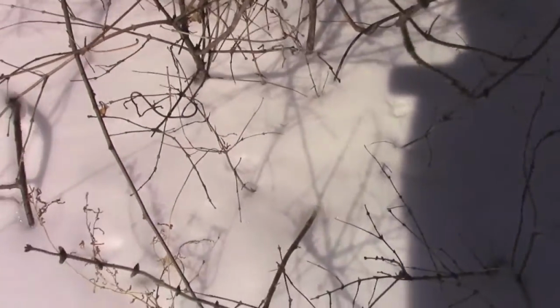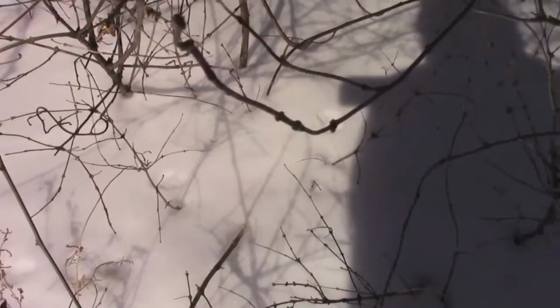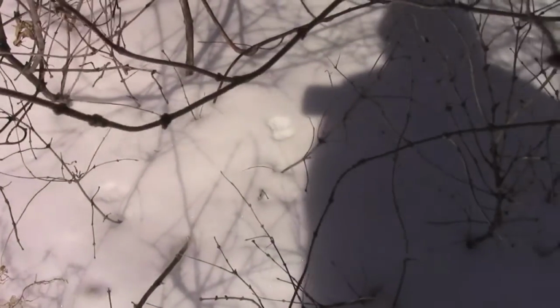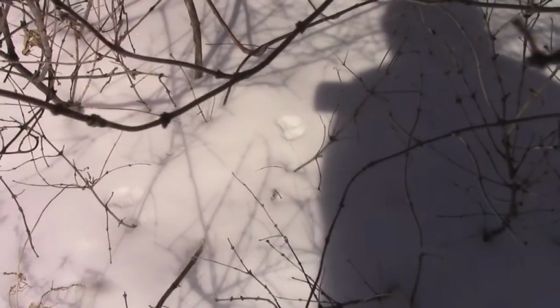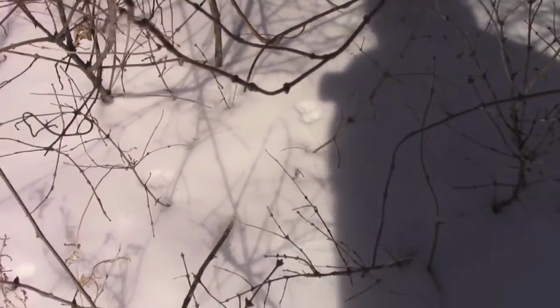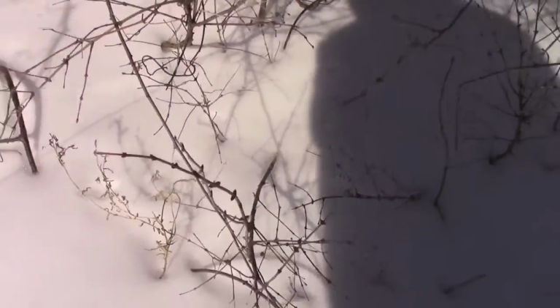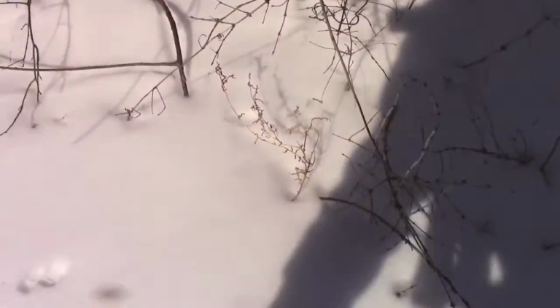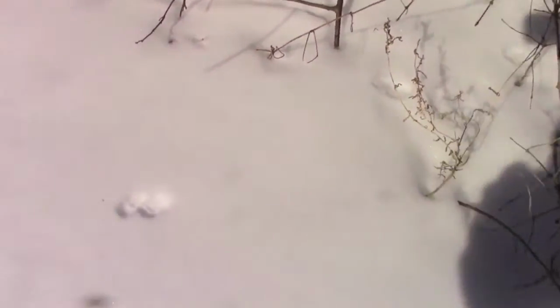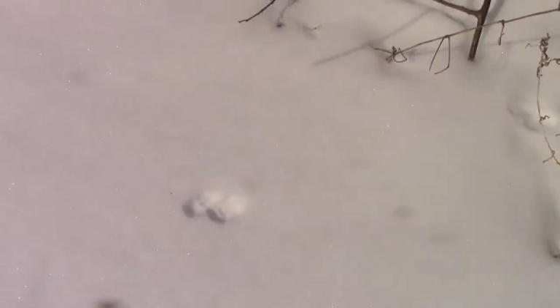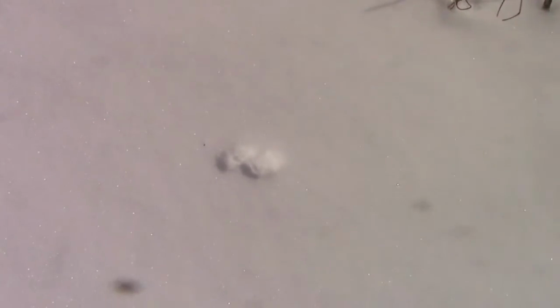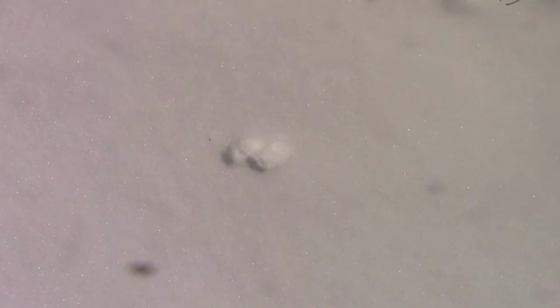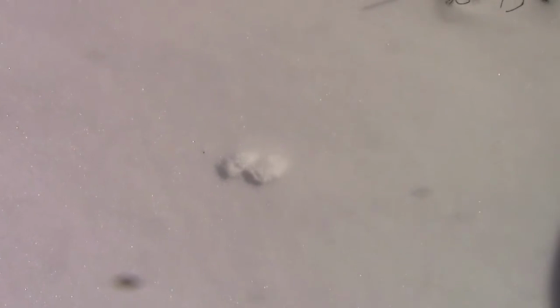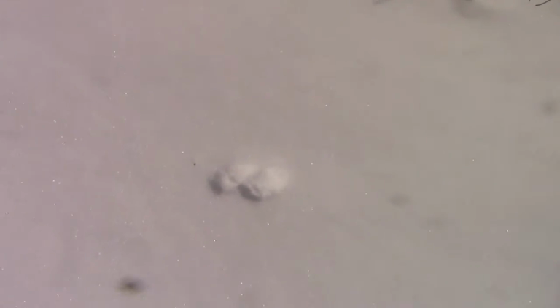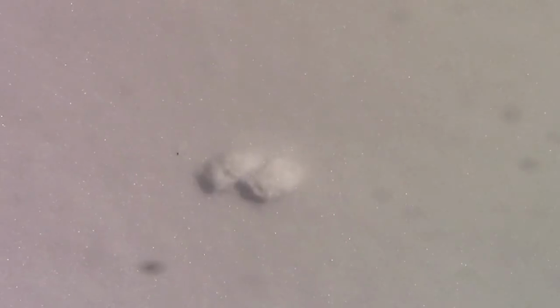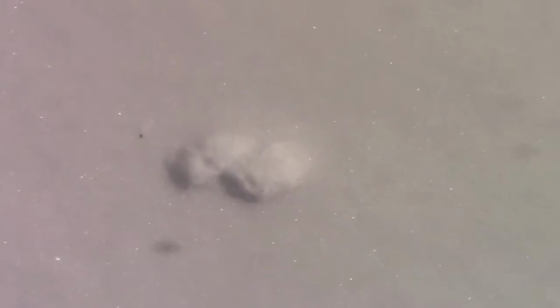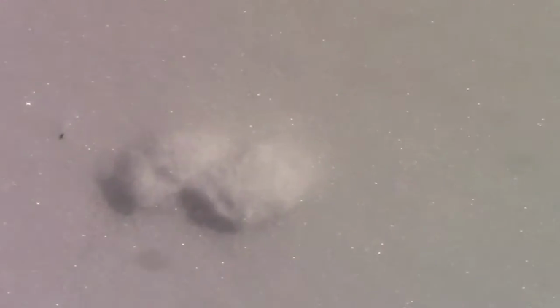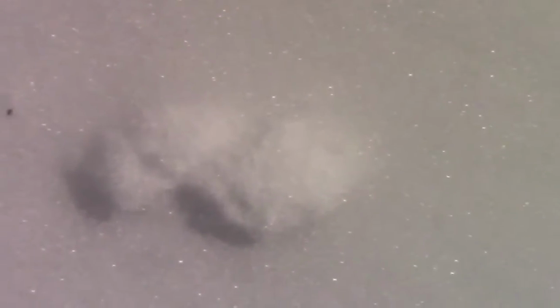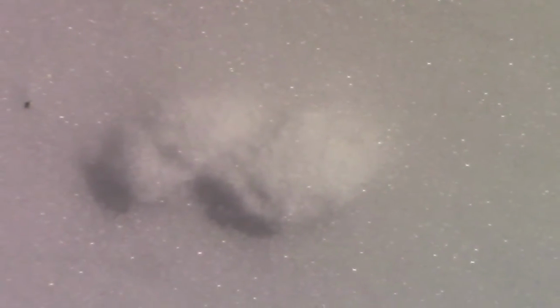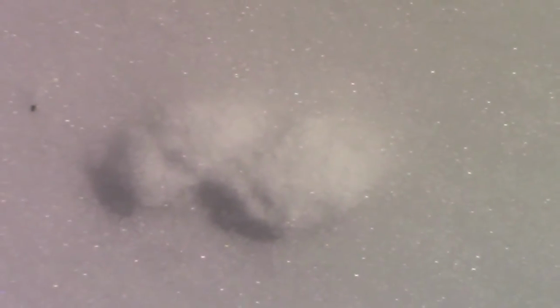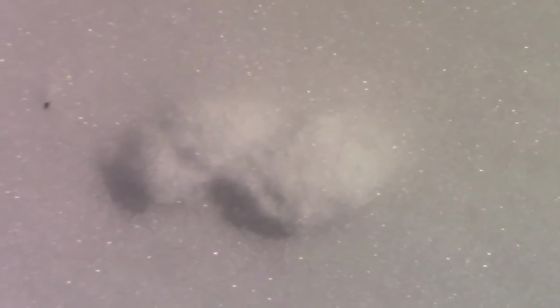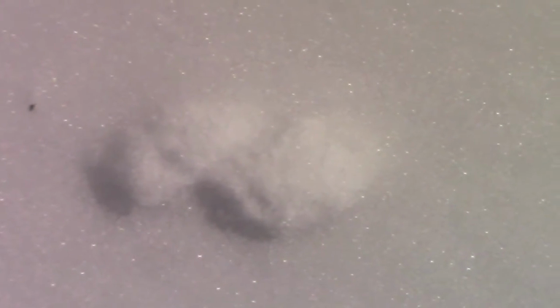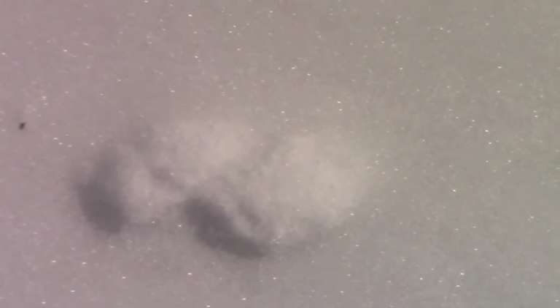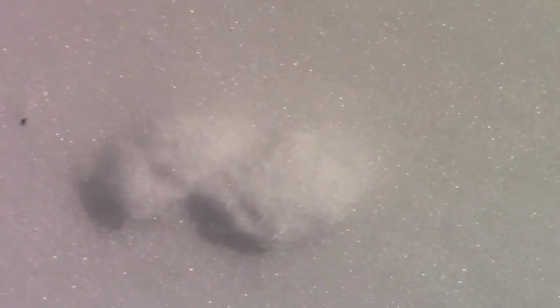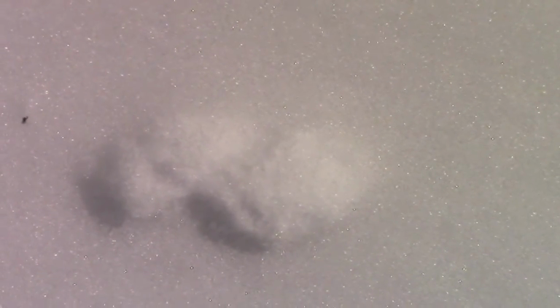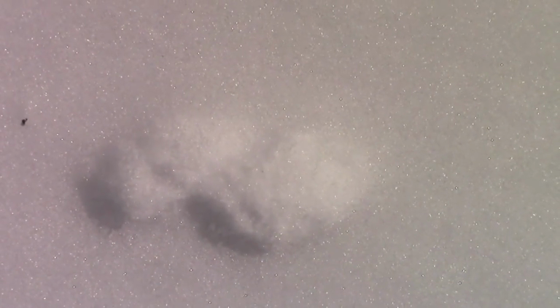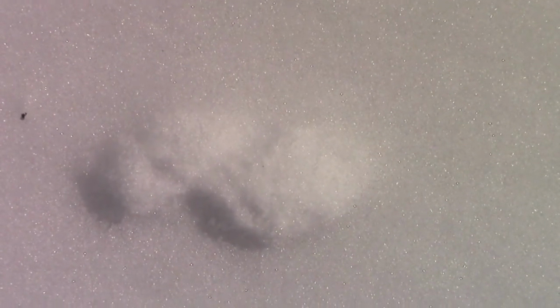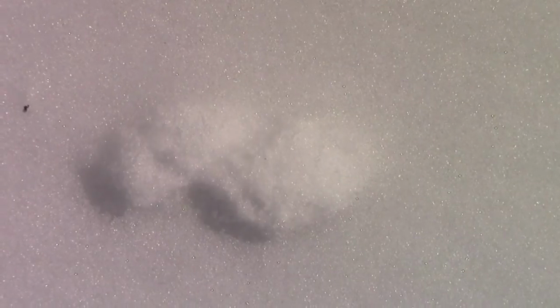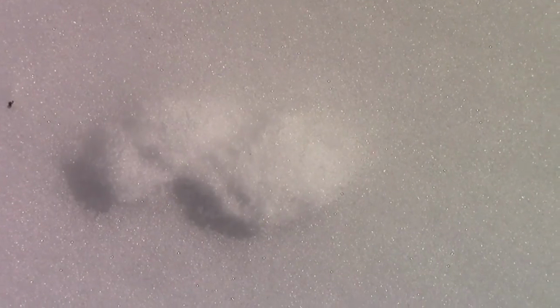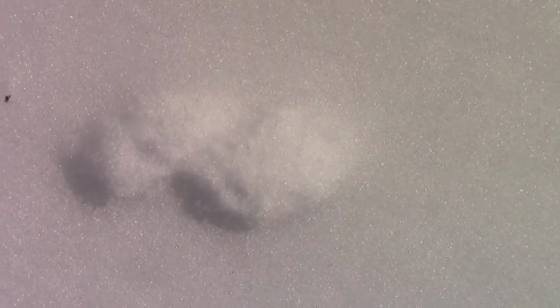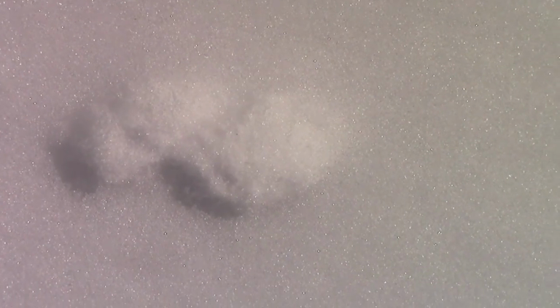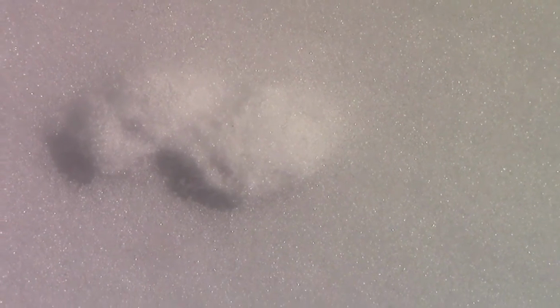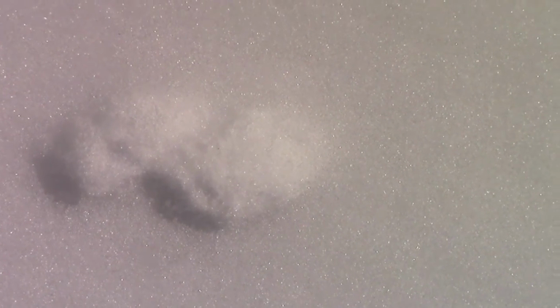The tracks get smaller where the snow is a little less deep, which makes sense — it means it's an even smaller animal than it might appear.